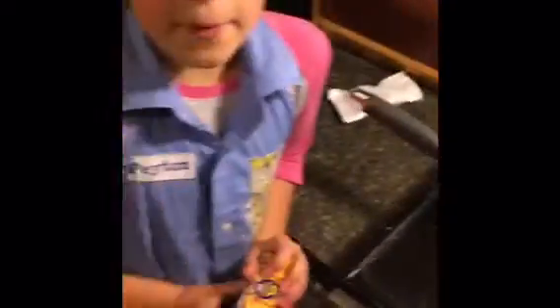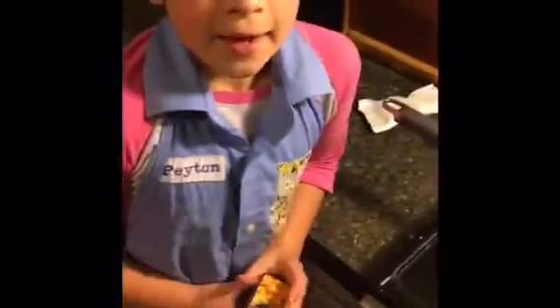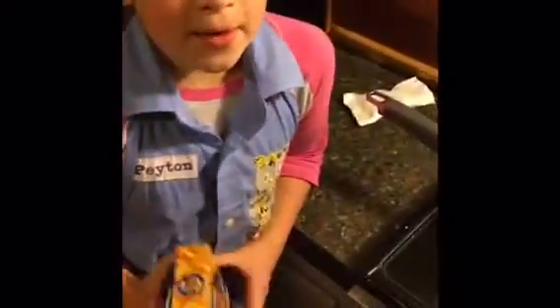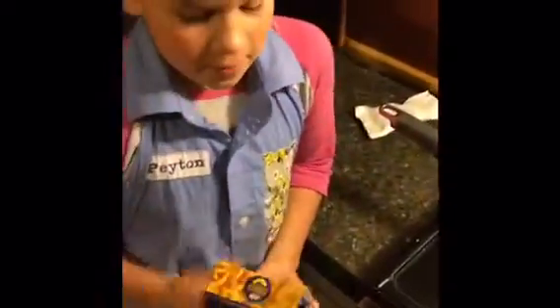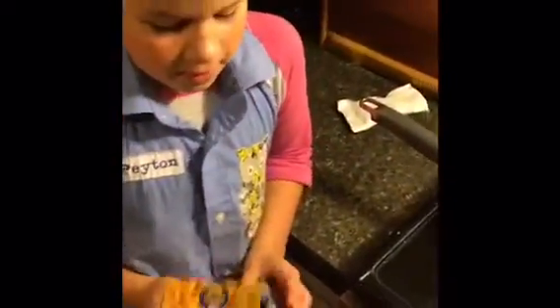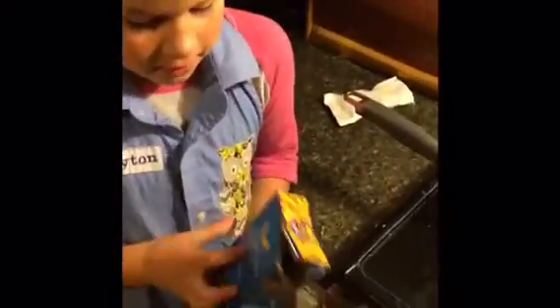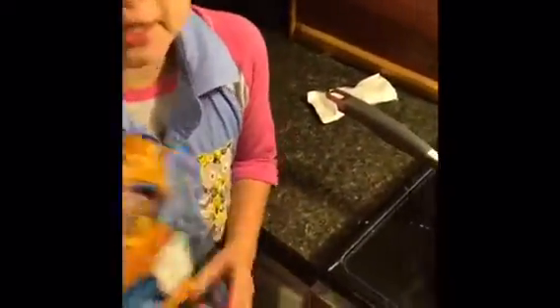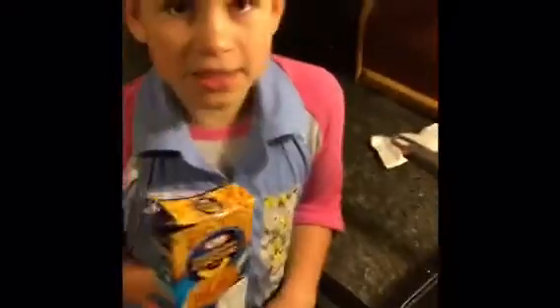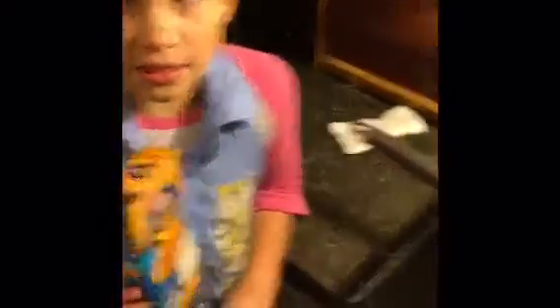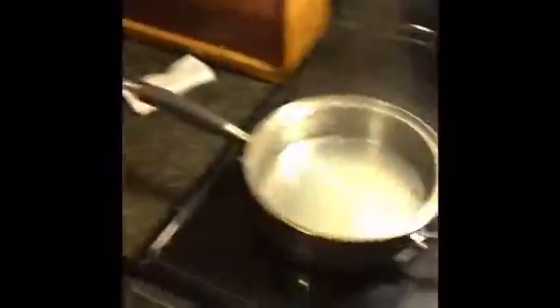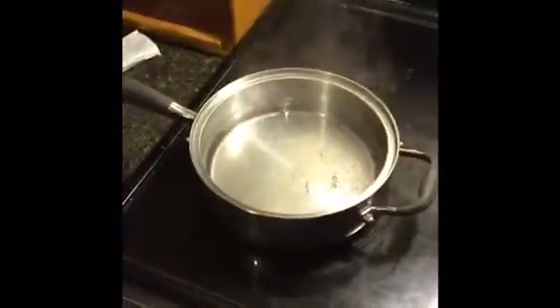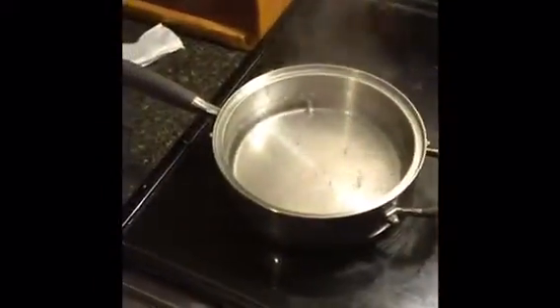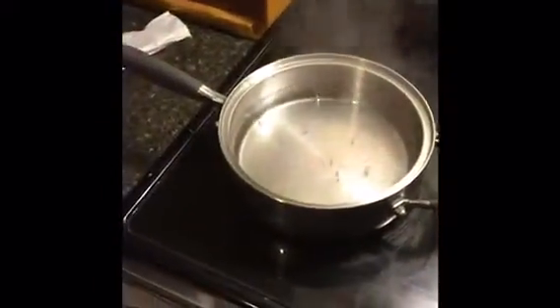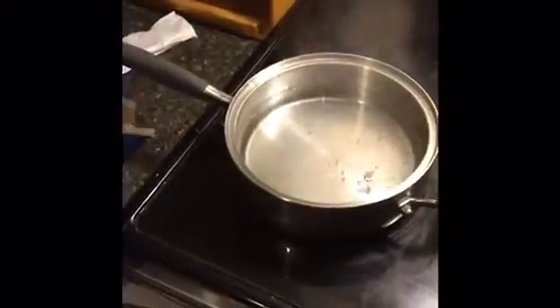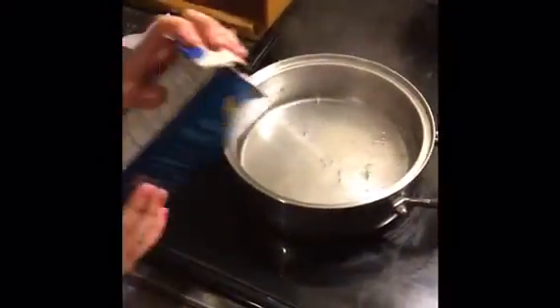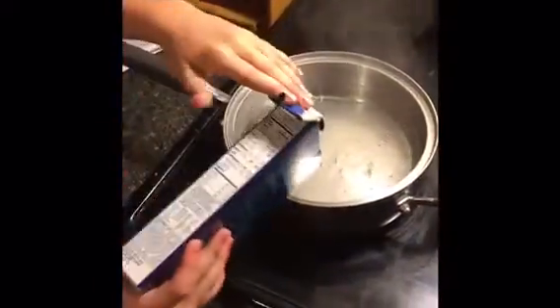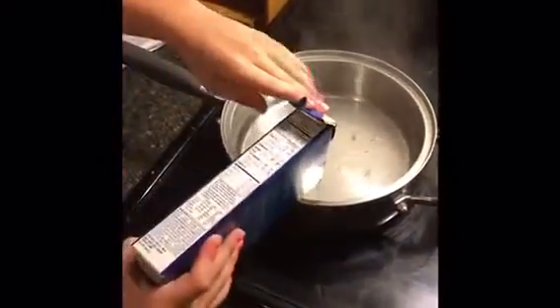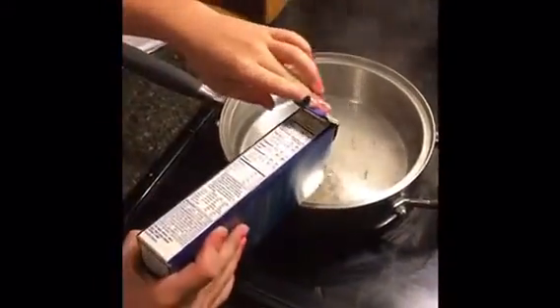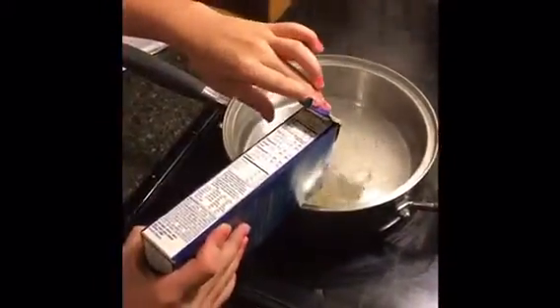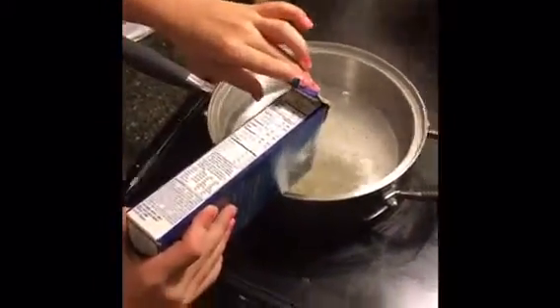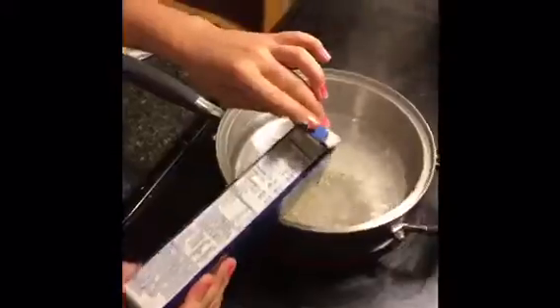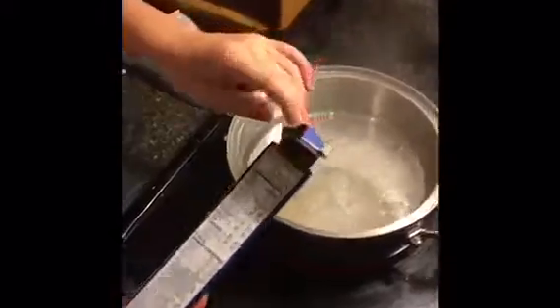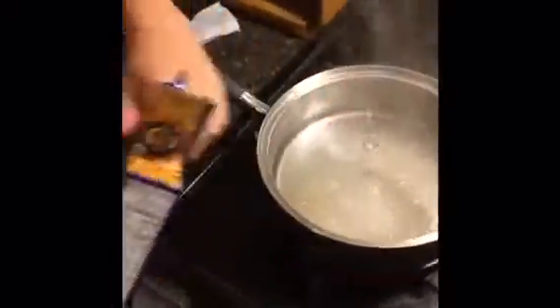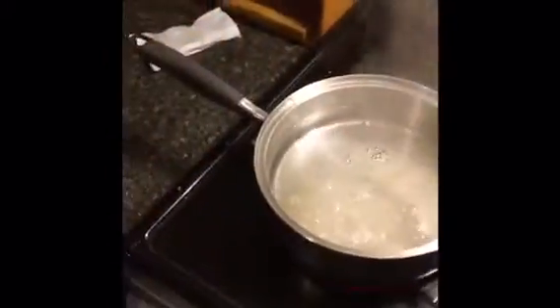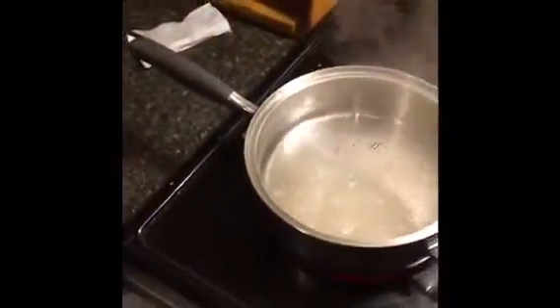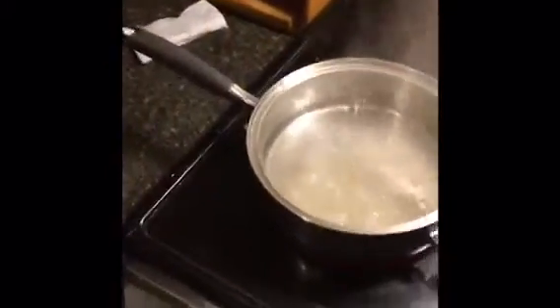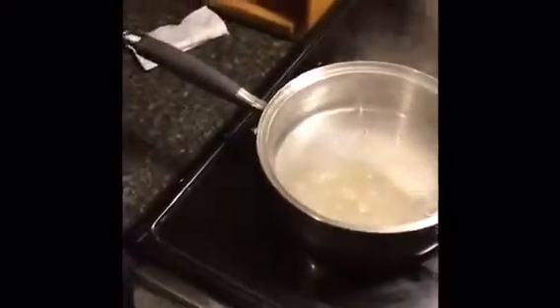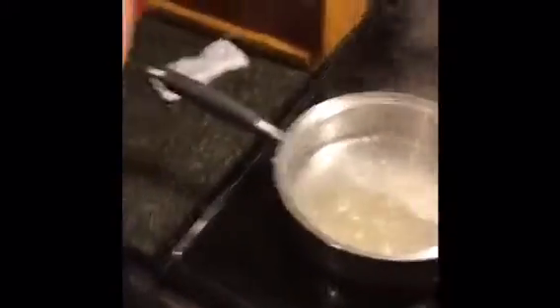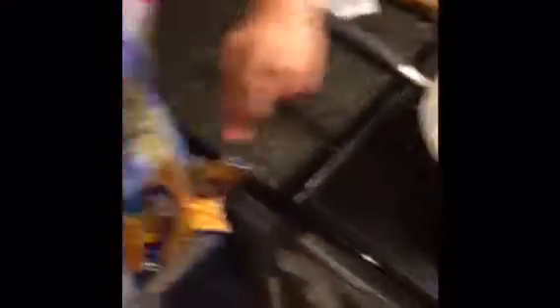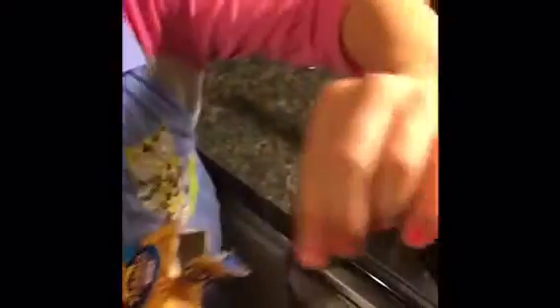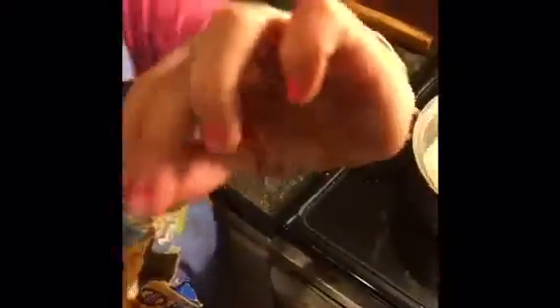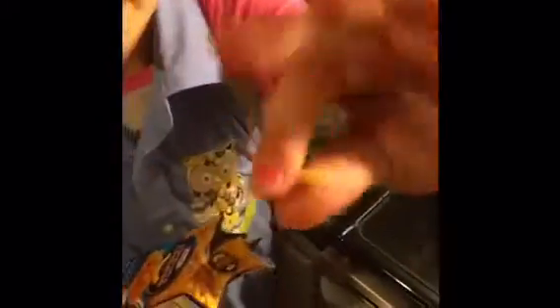We need to pour in the macaroni and cheese. Oh and by the way I forgot to show you how they look. And this is how they look.